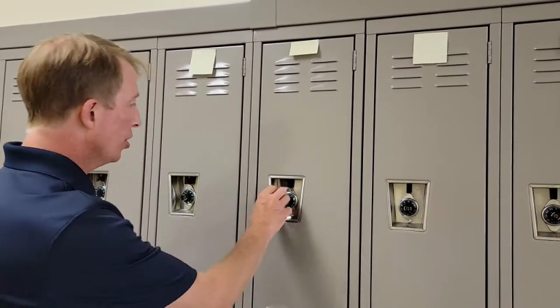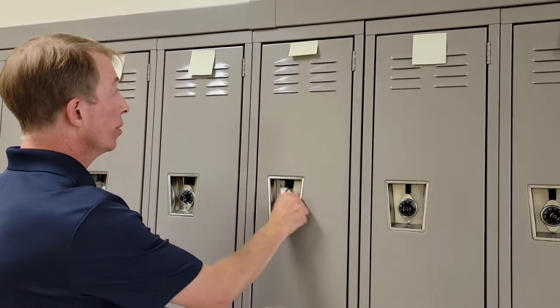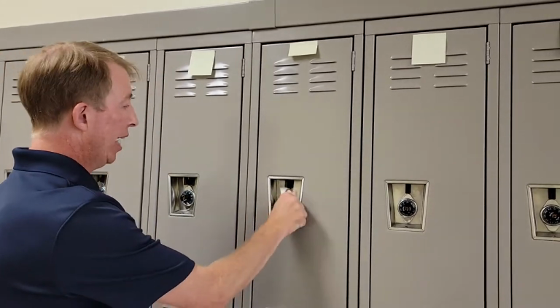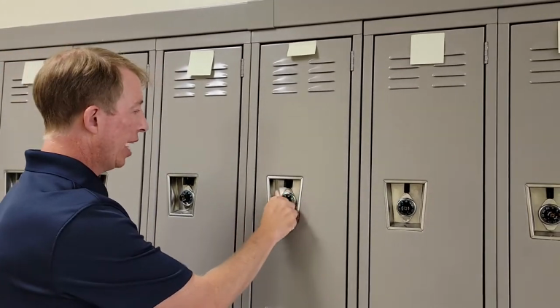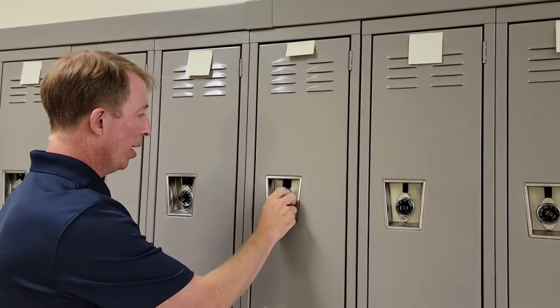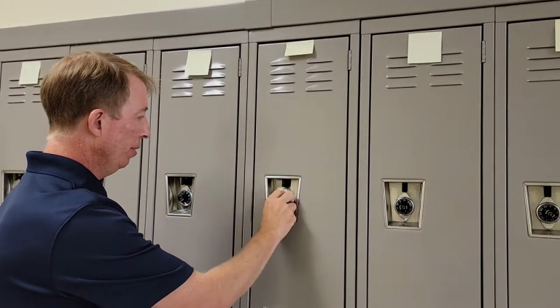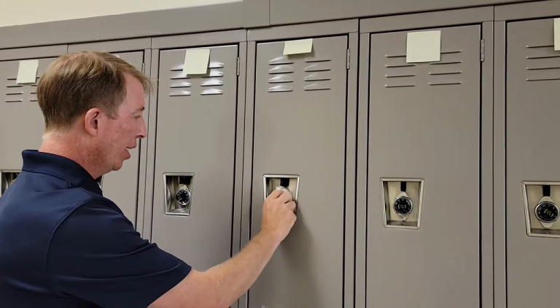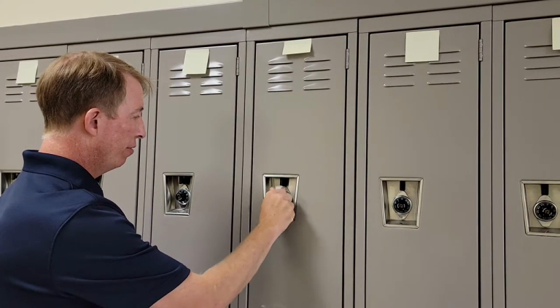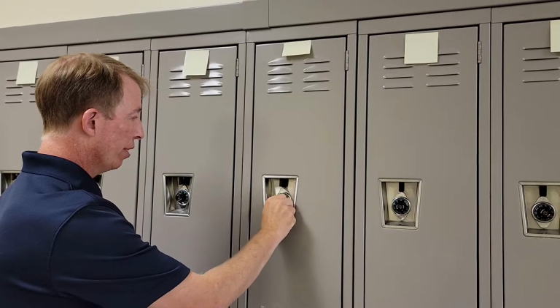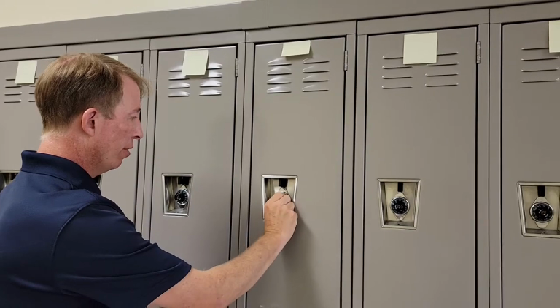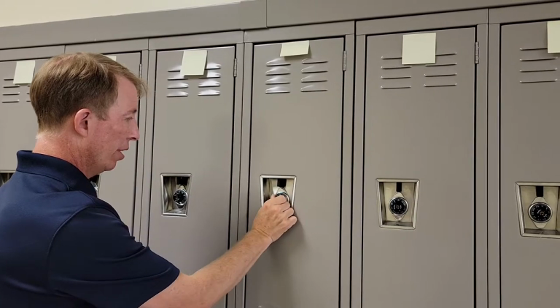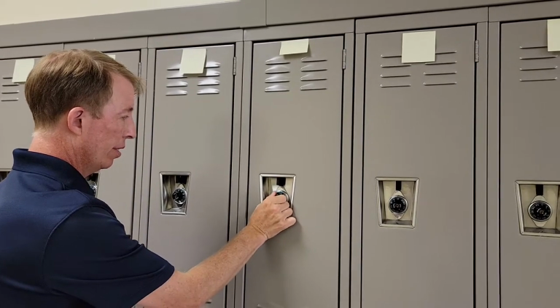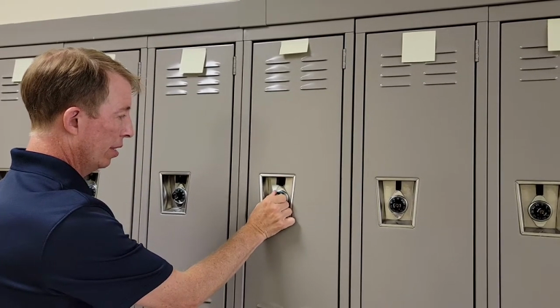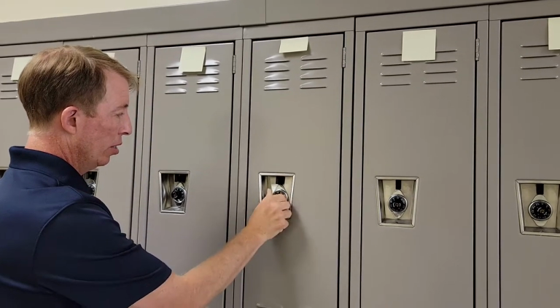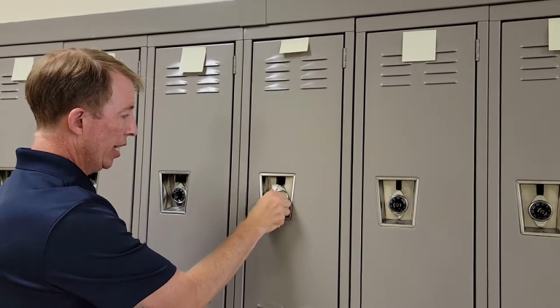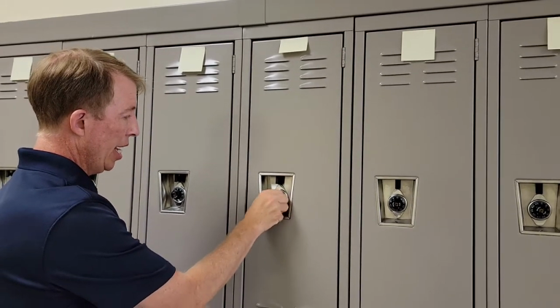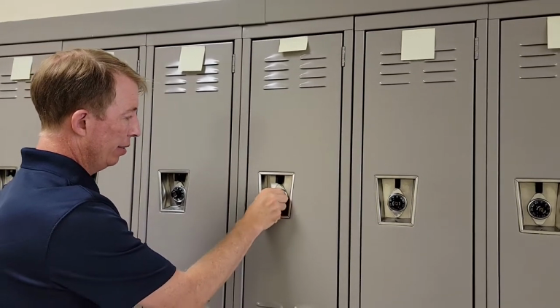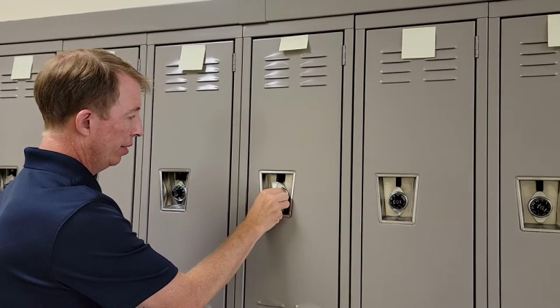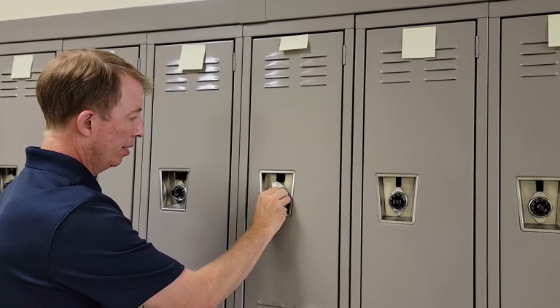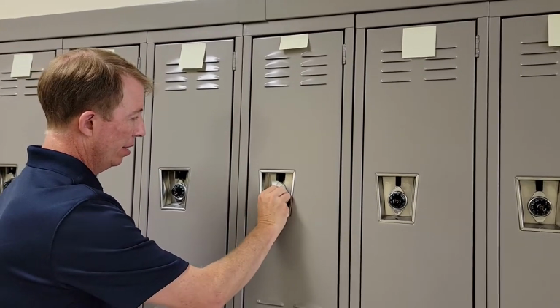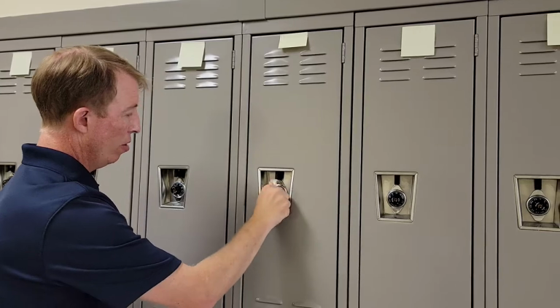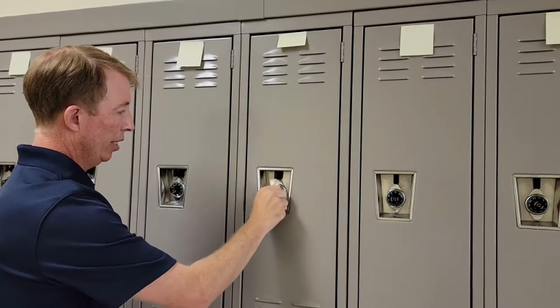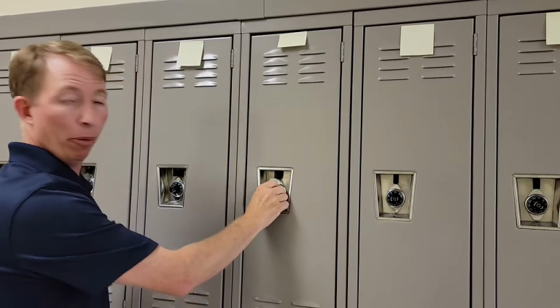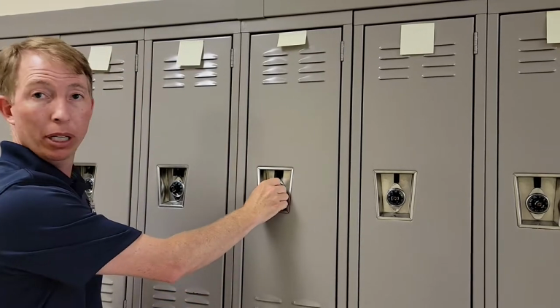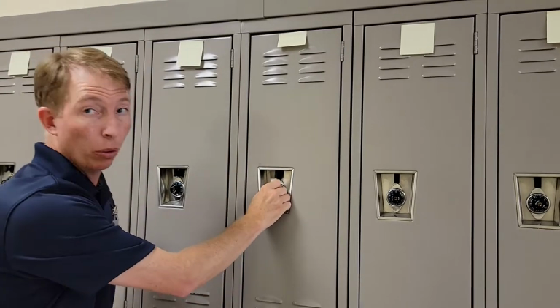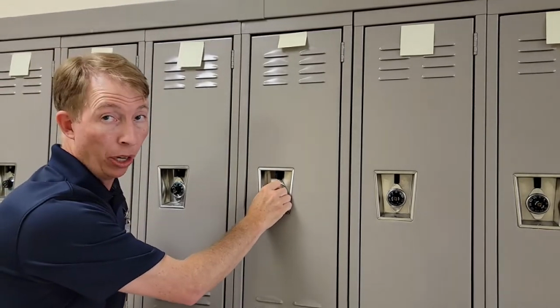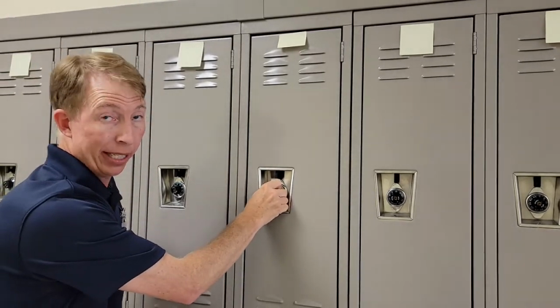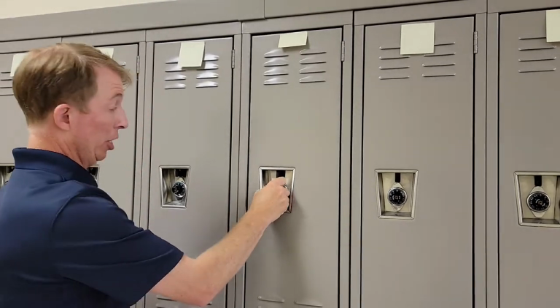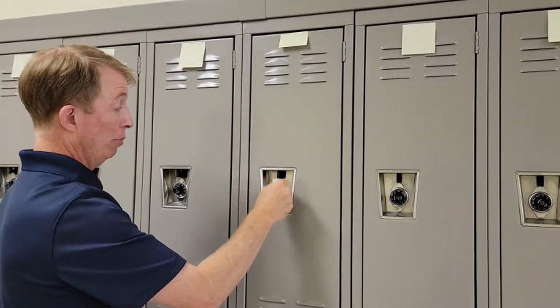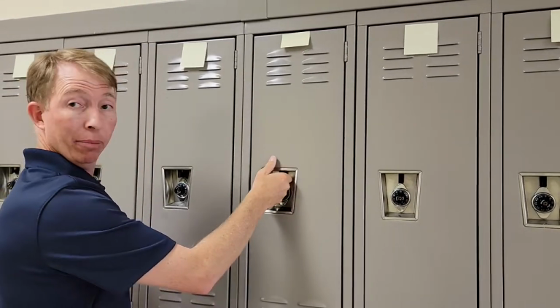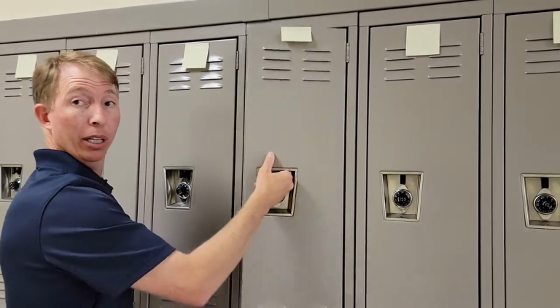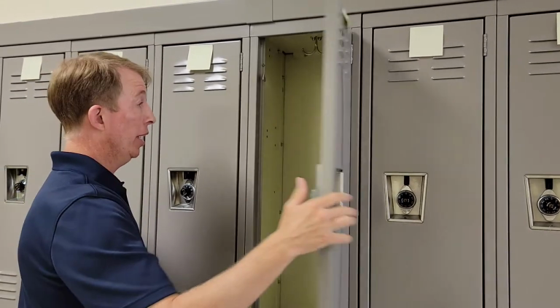So back to the locker we went to — 44, 28, 46 — but remember, we just go past that number so I can't move it anymore, then put it up.